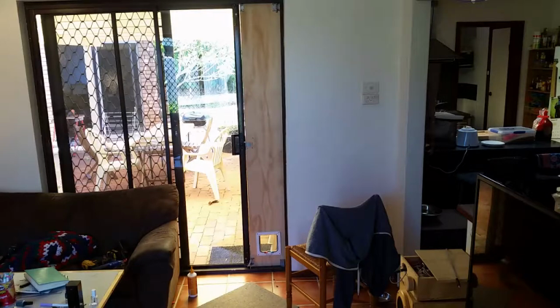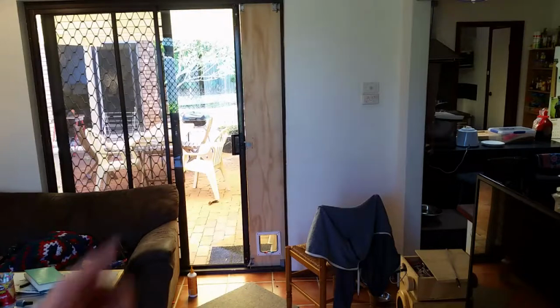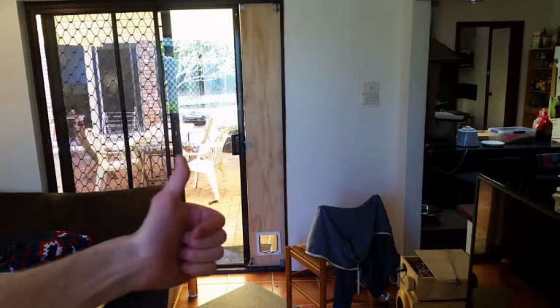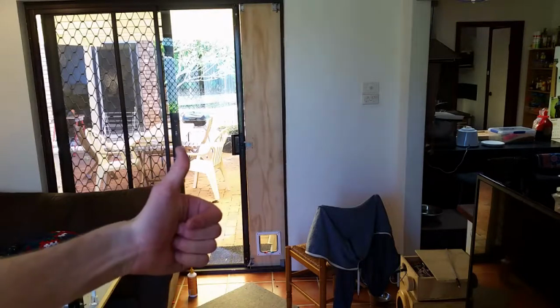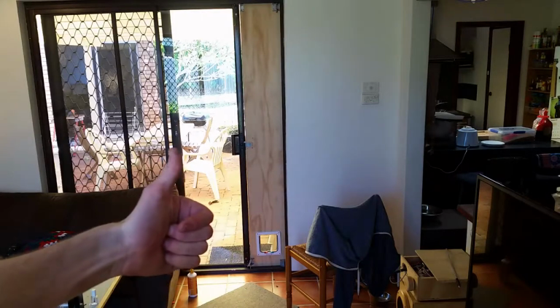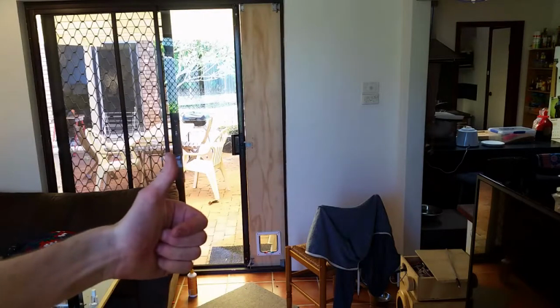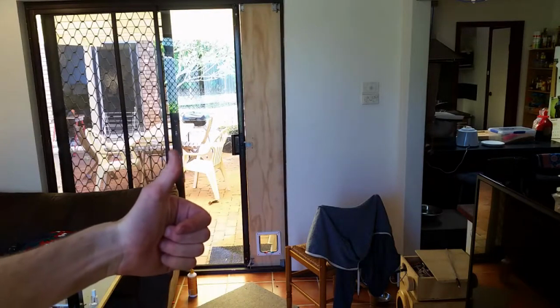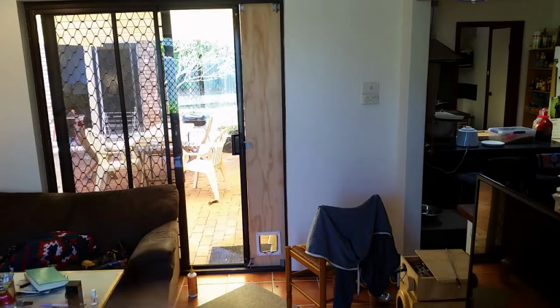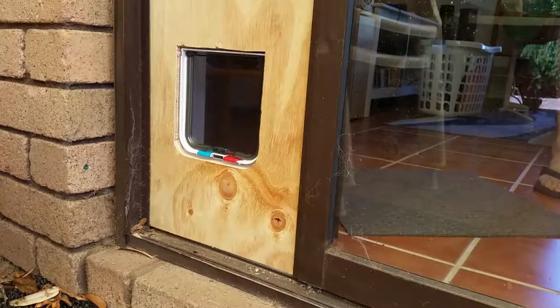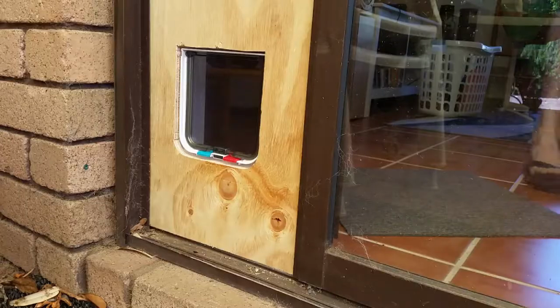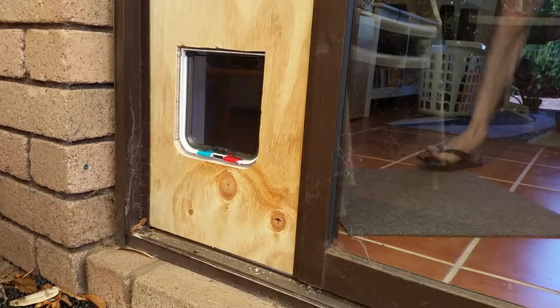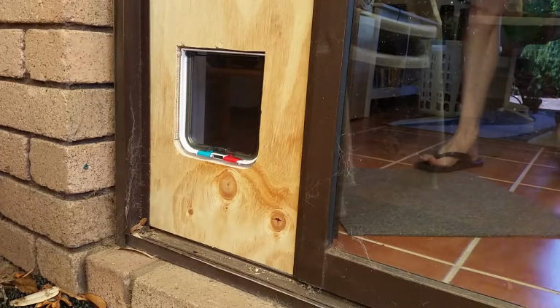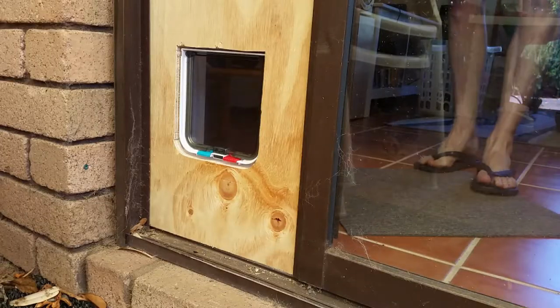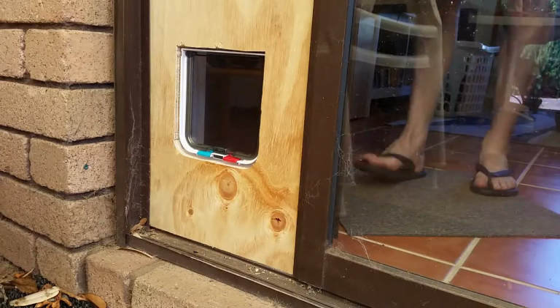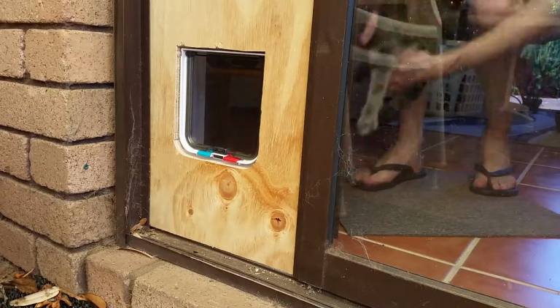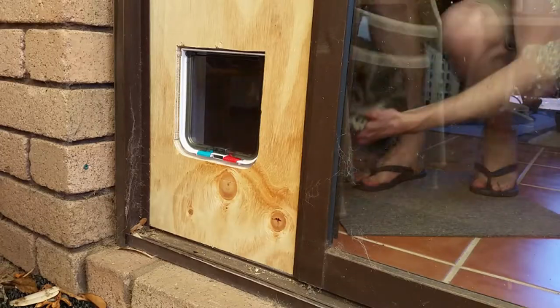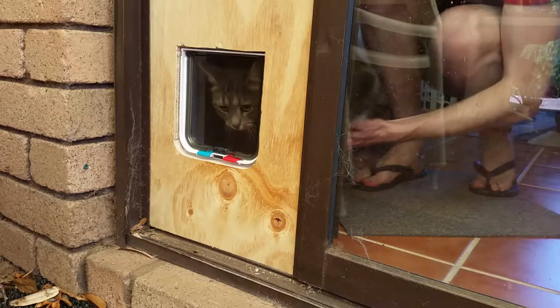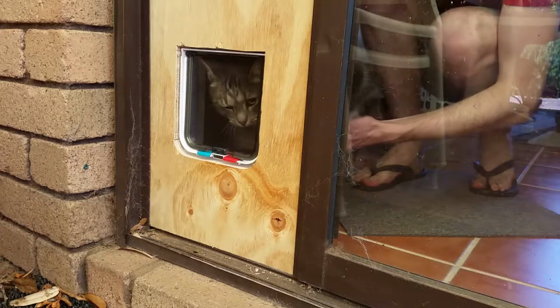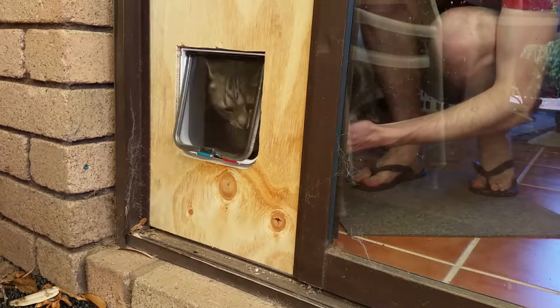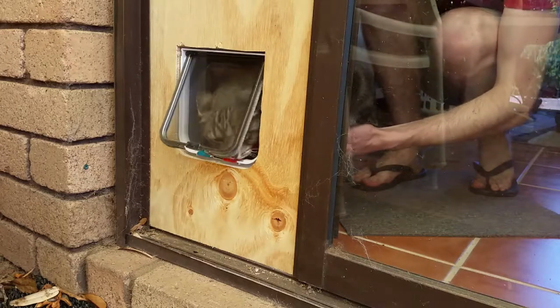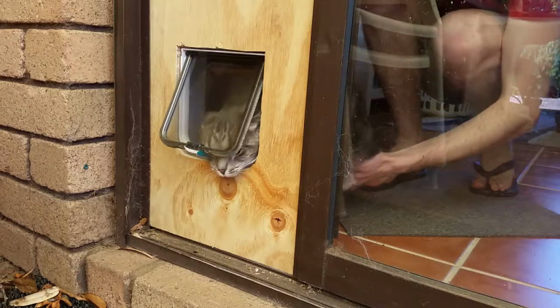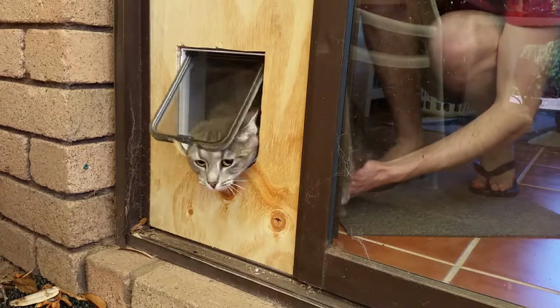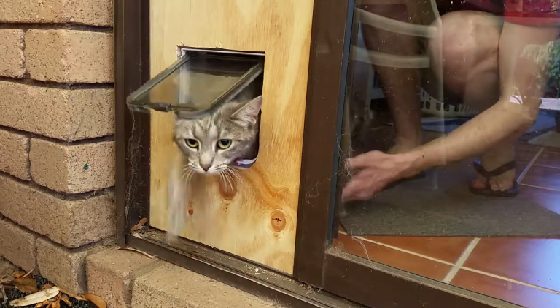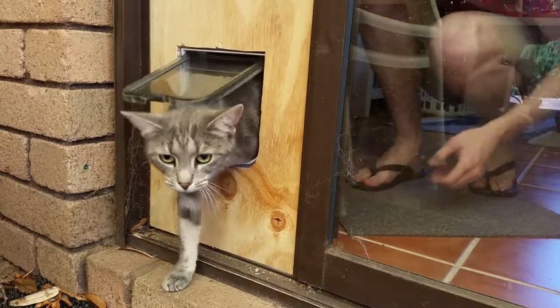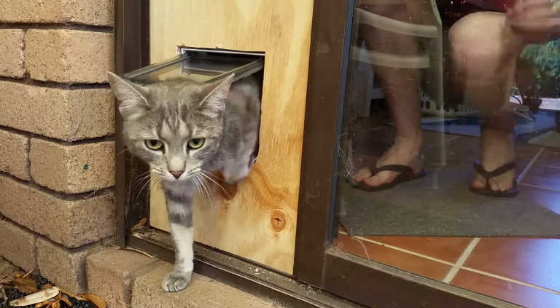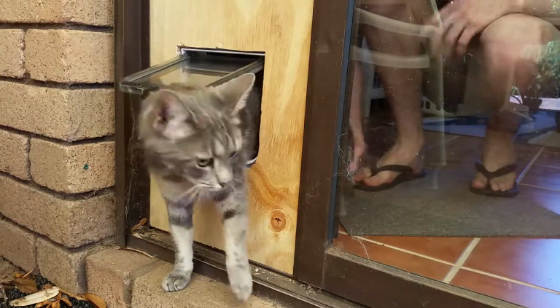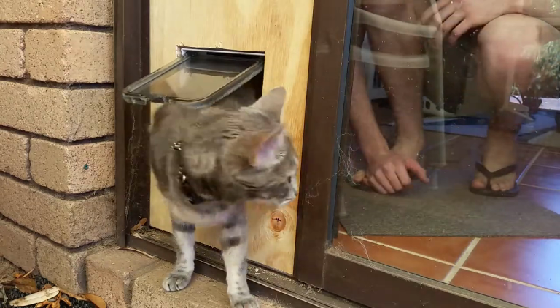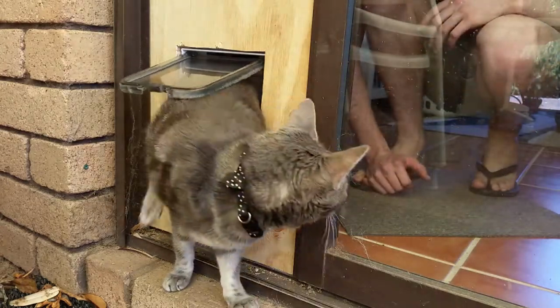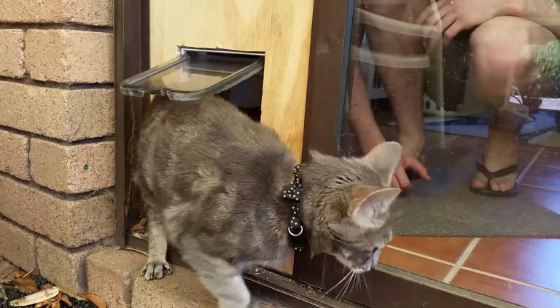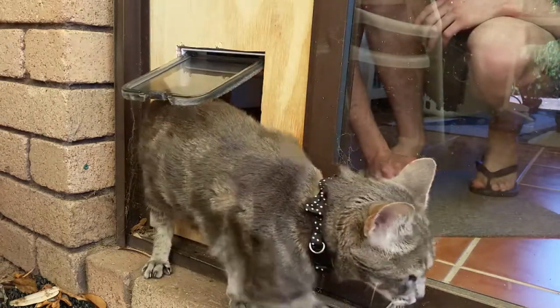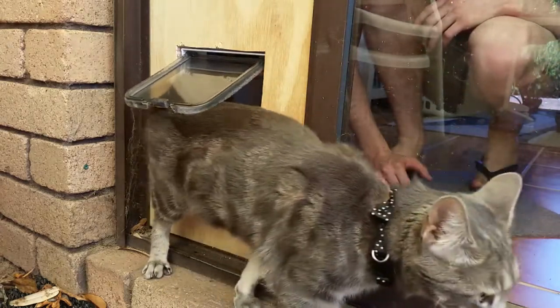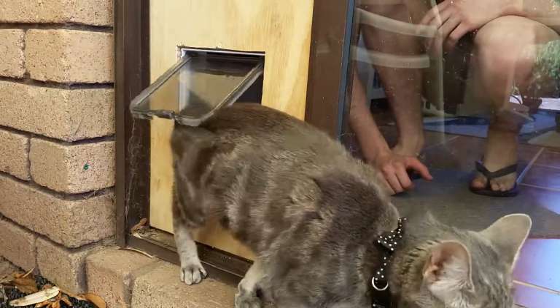As you probably noticed, my initial solution was to purchase a cat flap from the hardware store, but I really wasn't happy with the purchased cat flap.